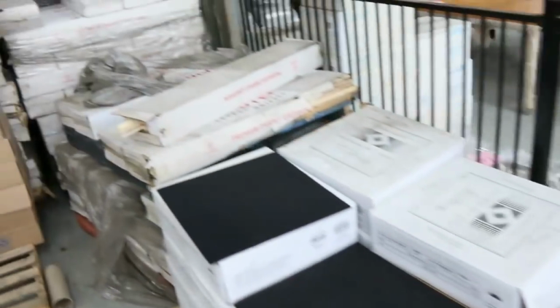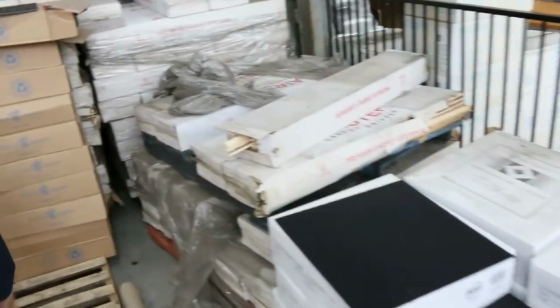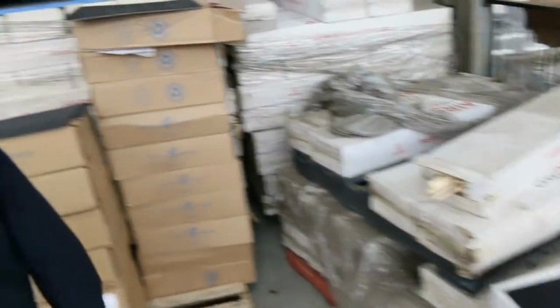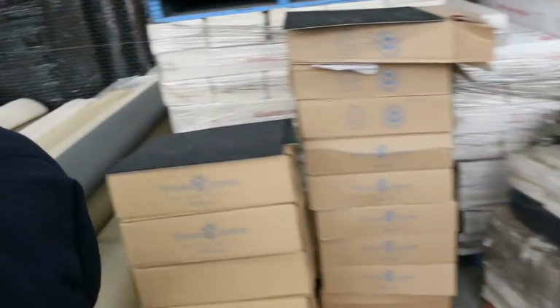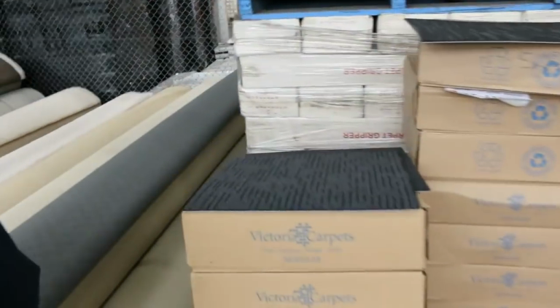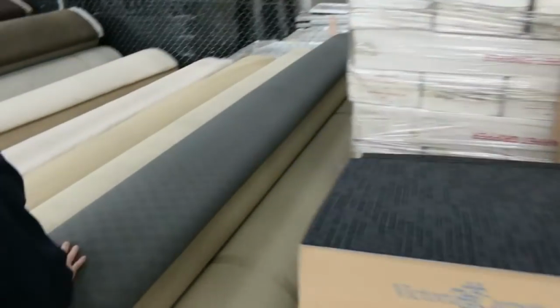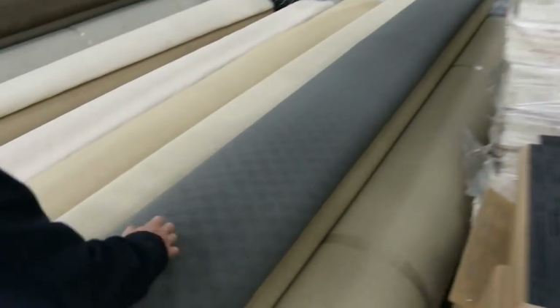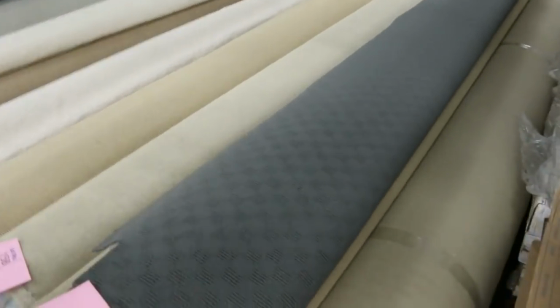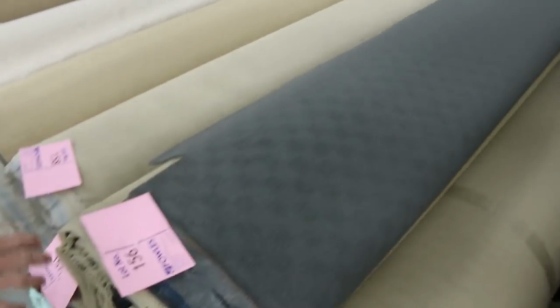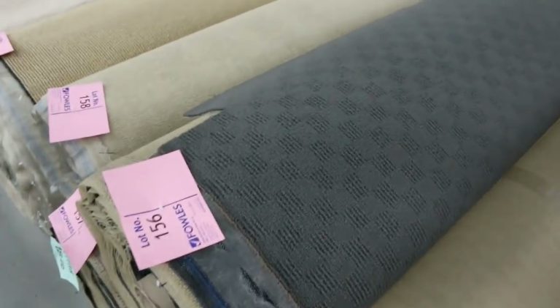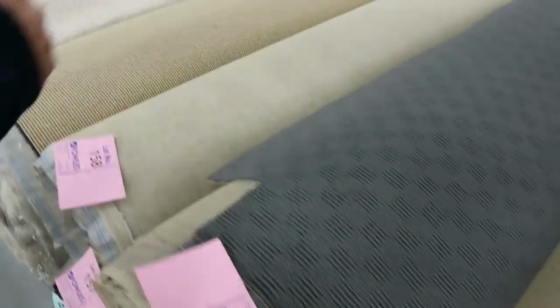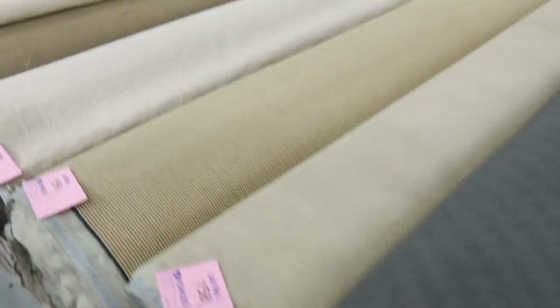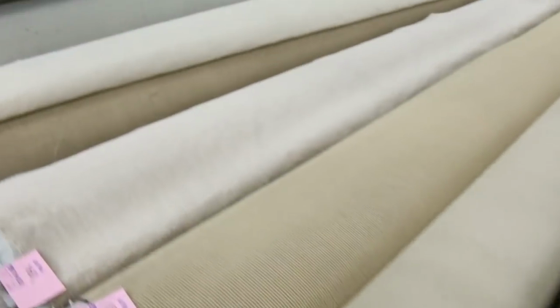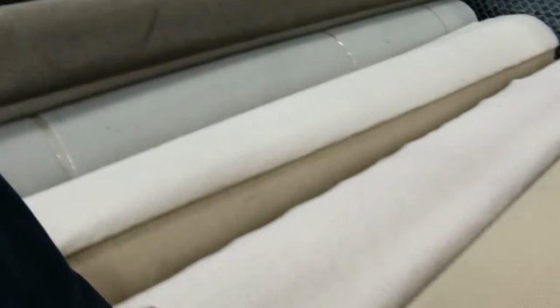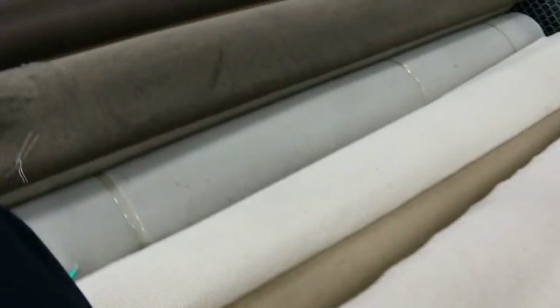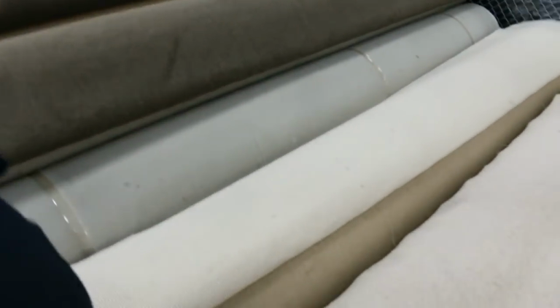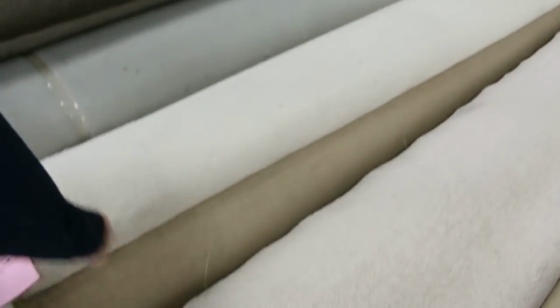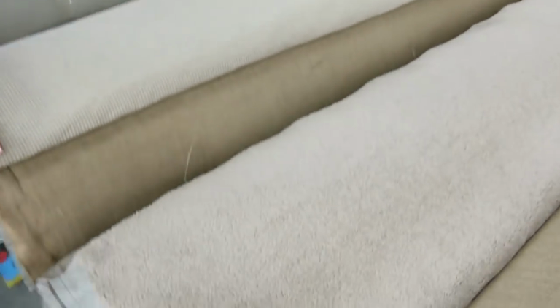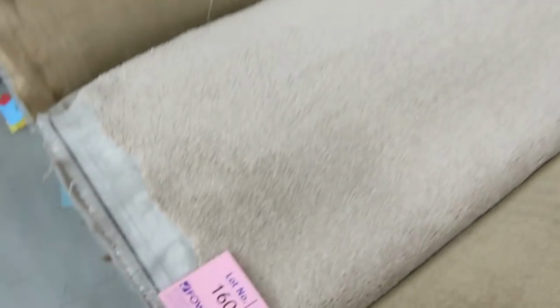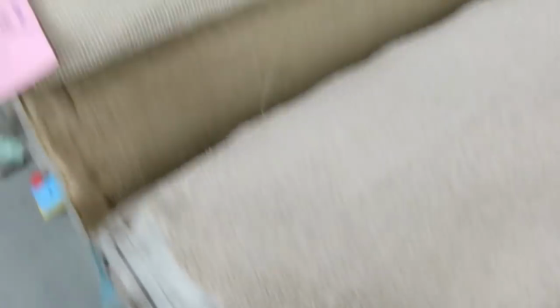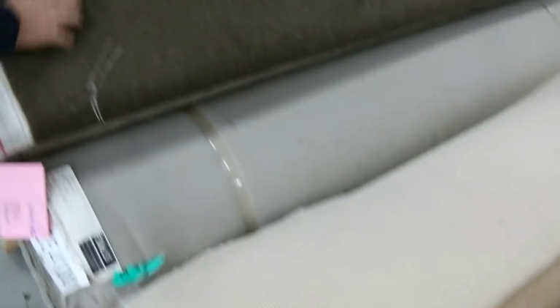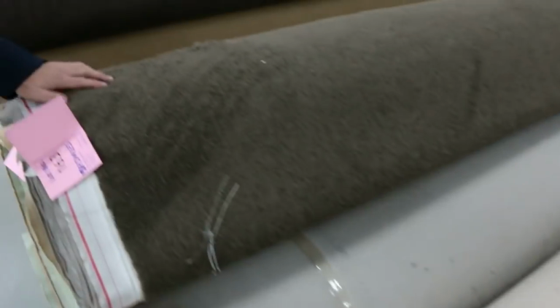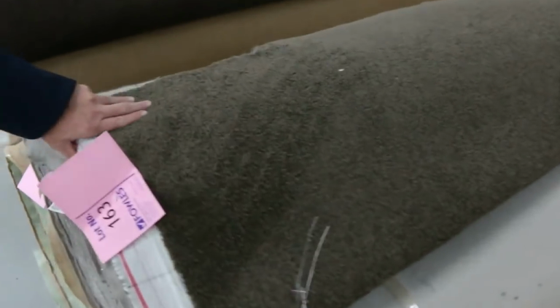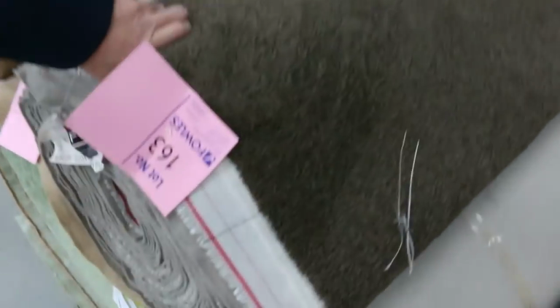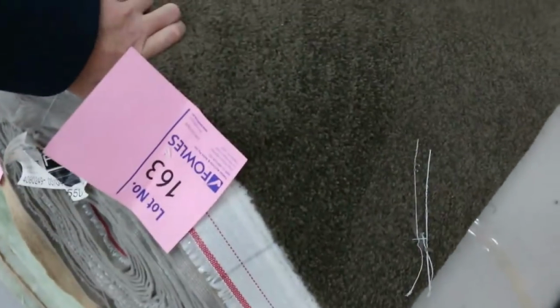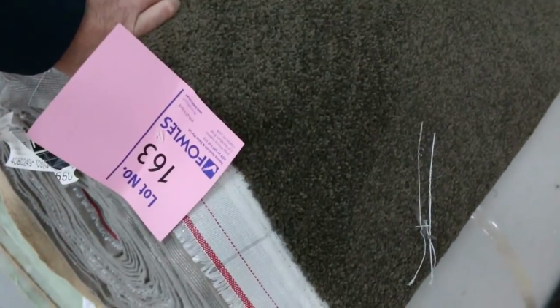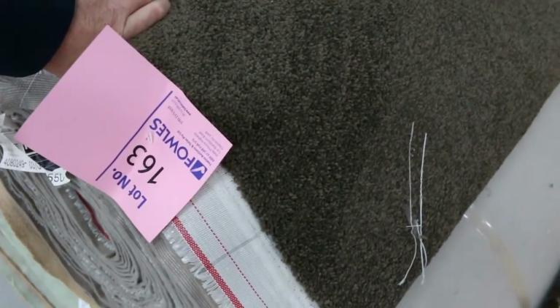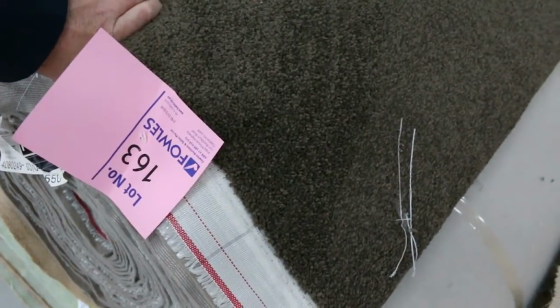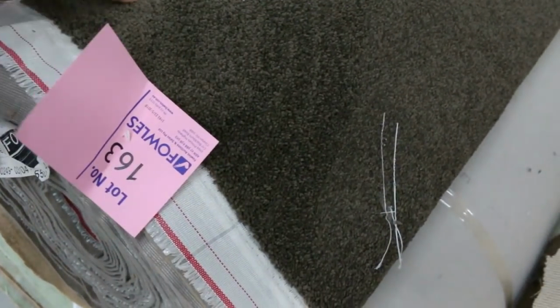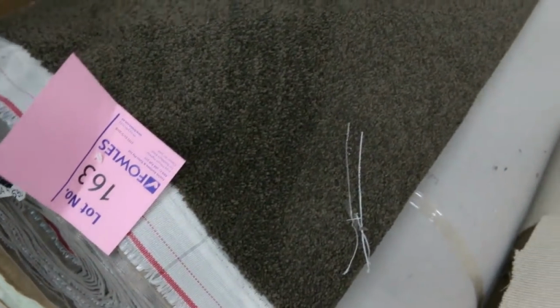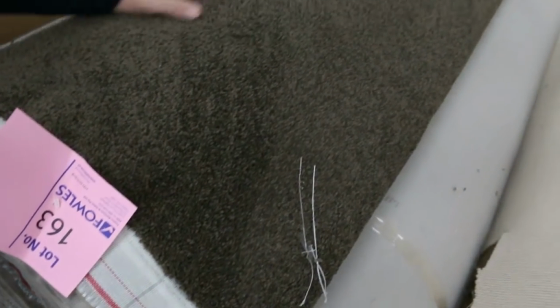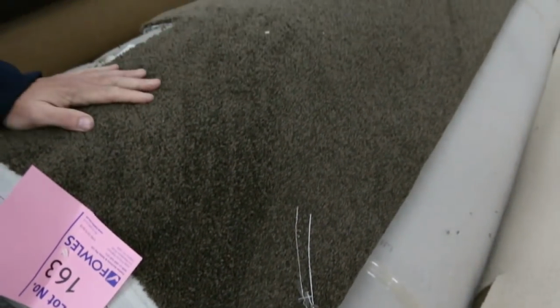Then moving into some more big rolls again — the grey charcoal there, a couple of nice rolls of that, starting from $25. The light coloured twist piles, and we've got some nice dark twist pile also — lot number 162, 163. I reckon this will sell for around $30 to $35.